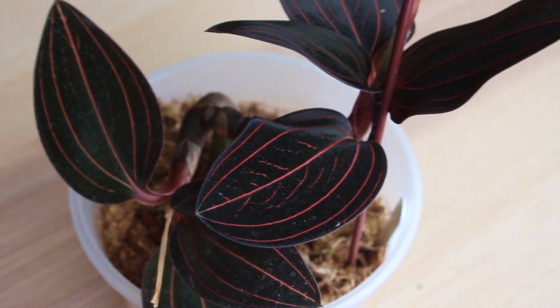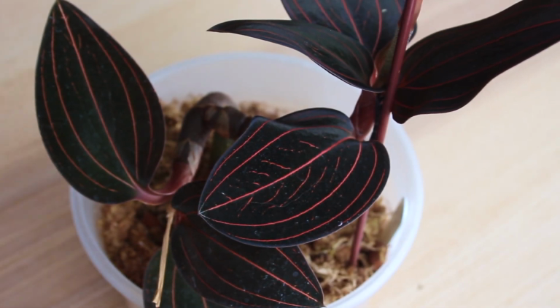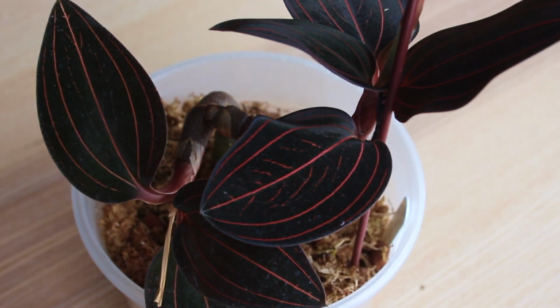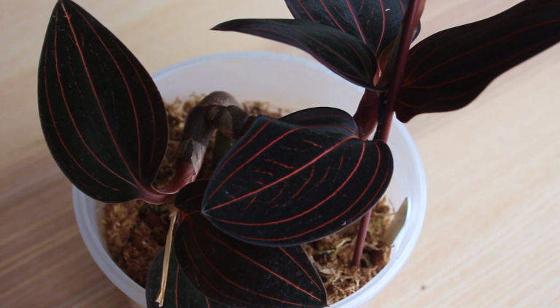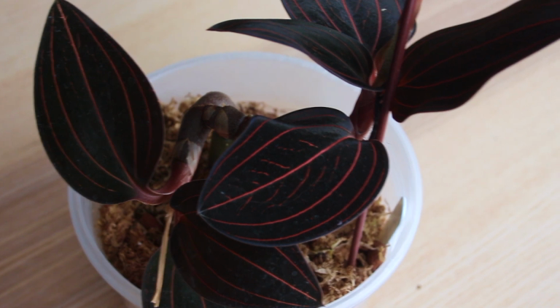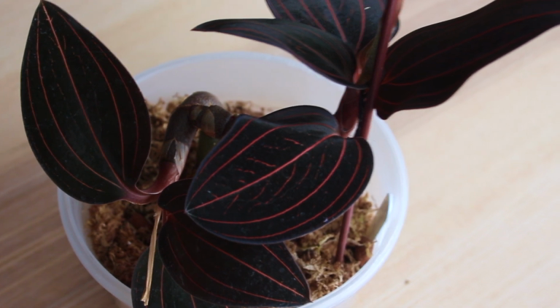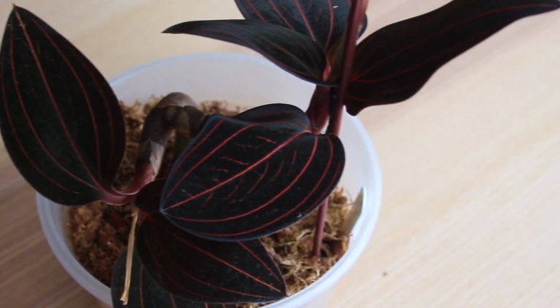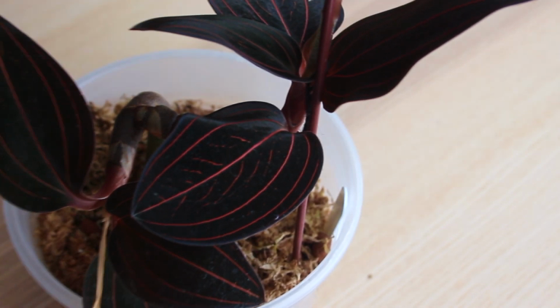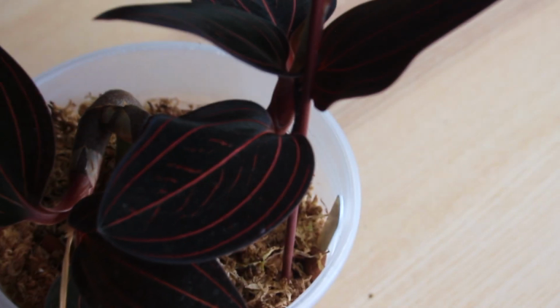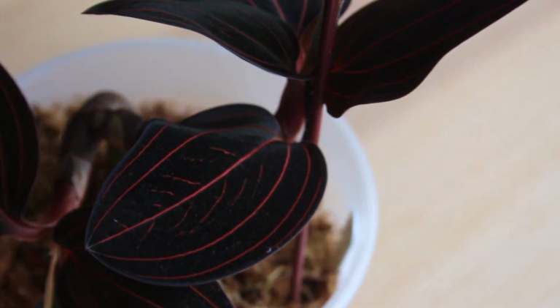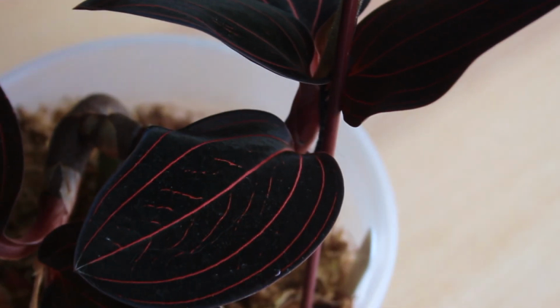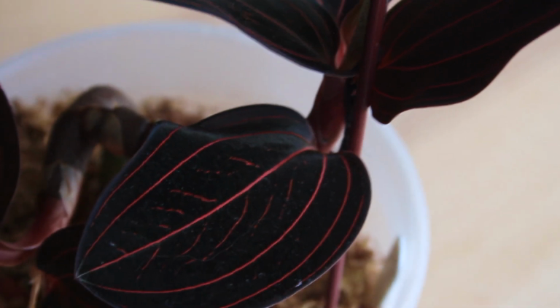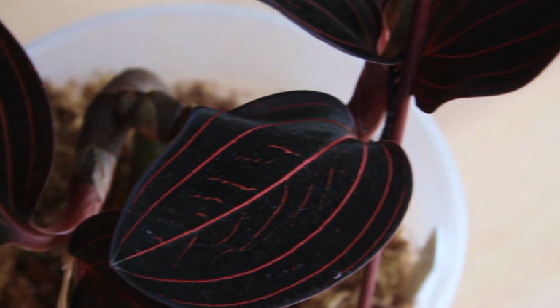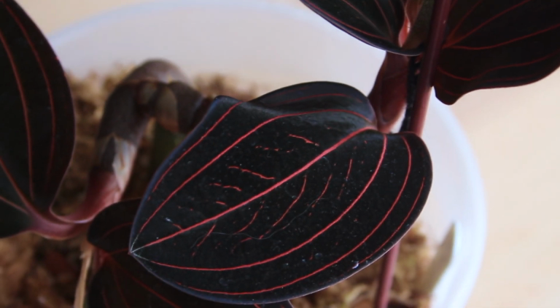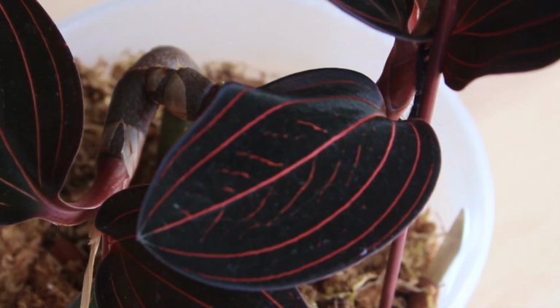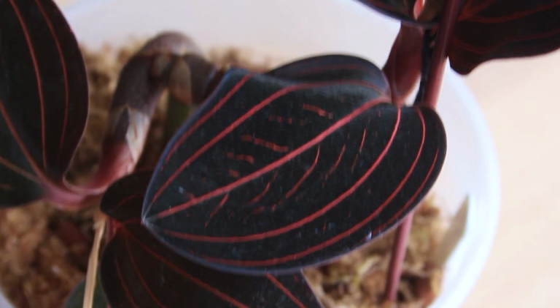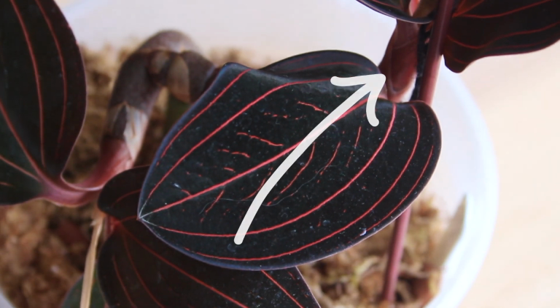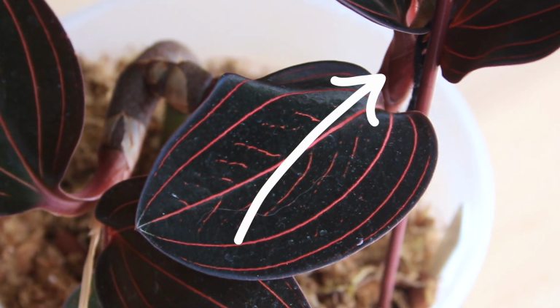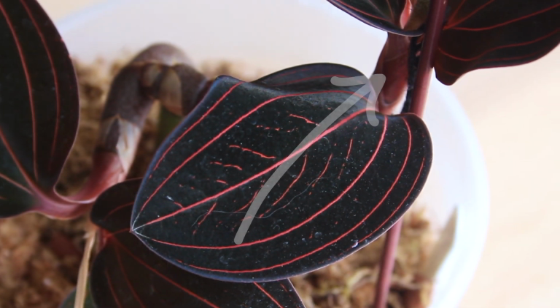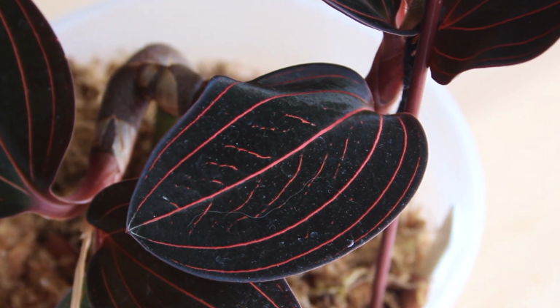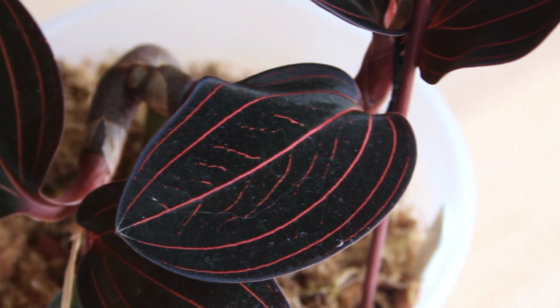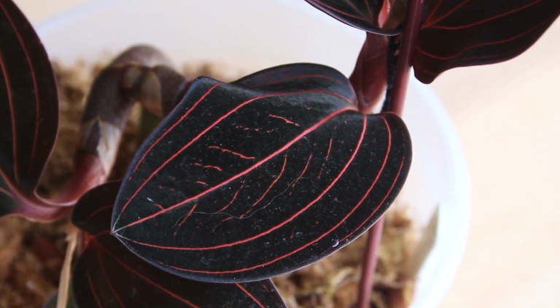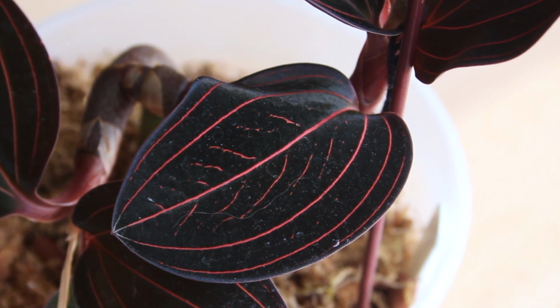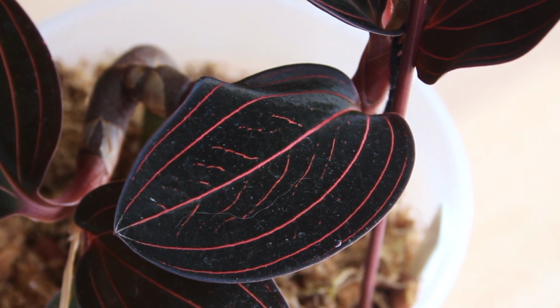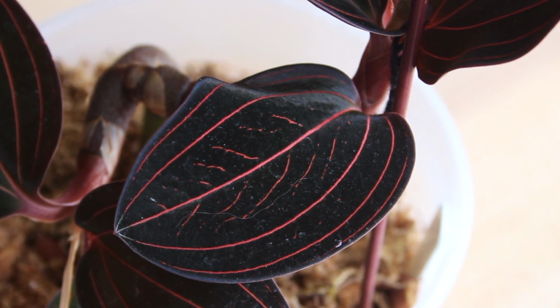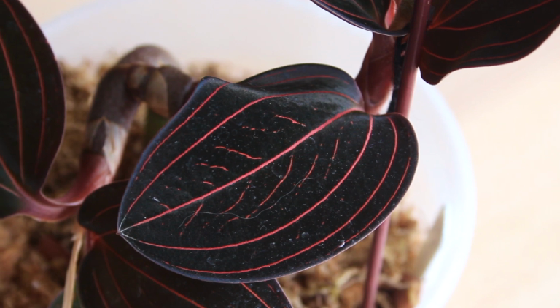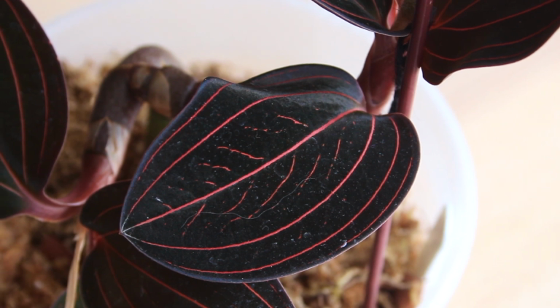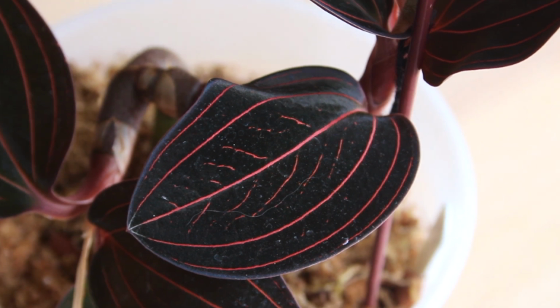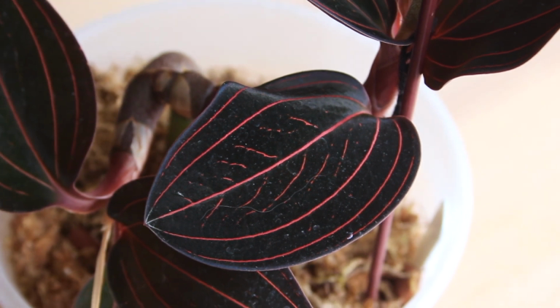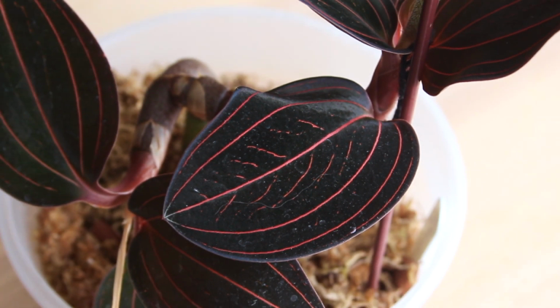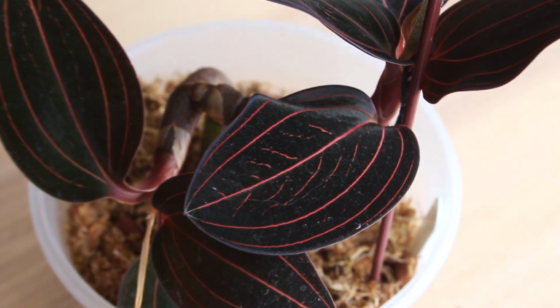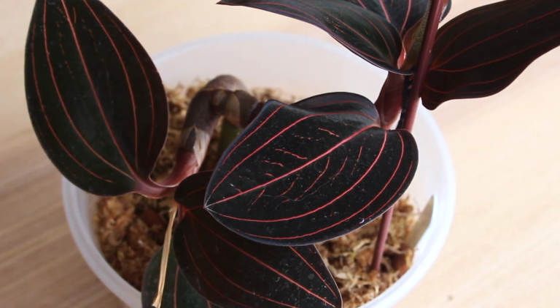On this much larger Ludisia we can better see how their leaves grow in a pattern known as a rosette — they all originate from one center point. Each leaf has this almost electric venation, which is why these orchids are so popular with collectors.